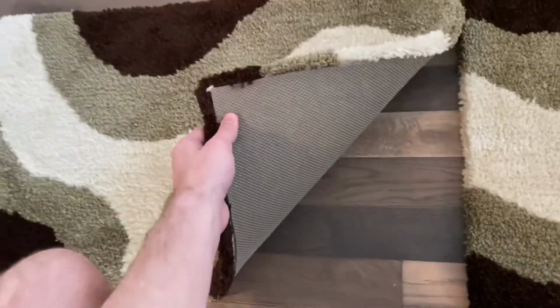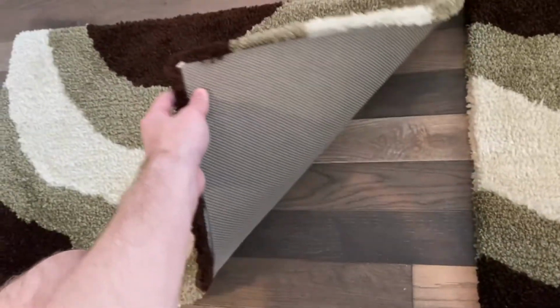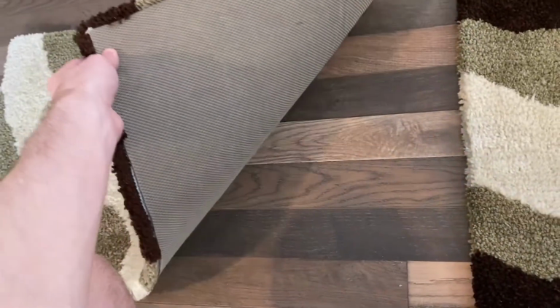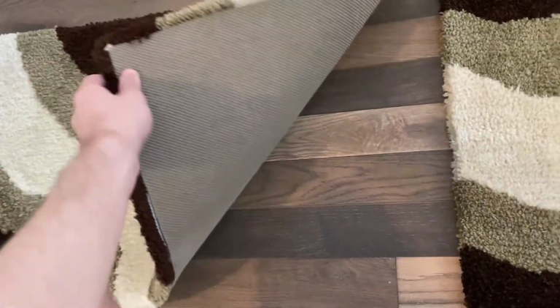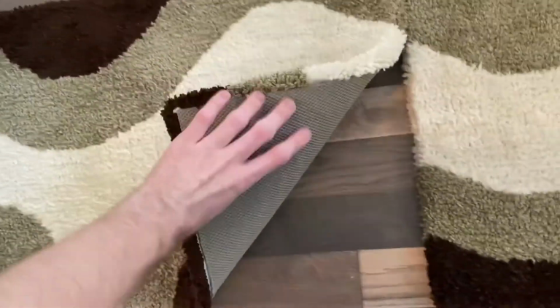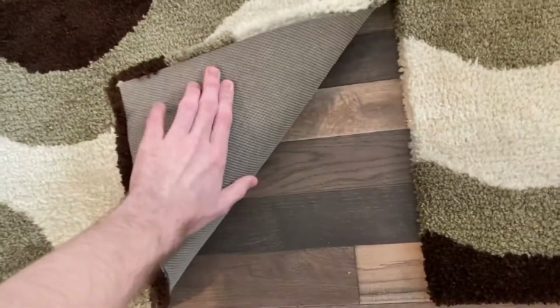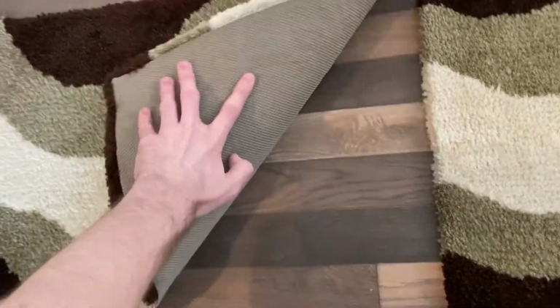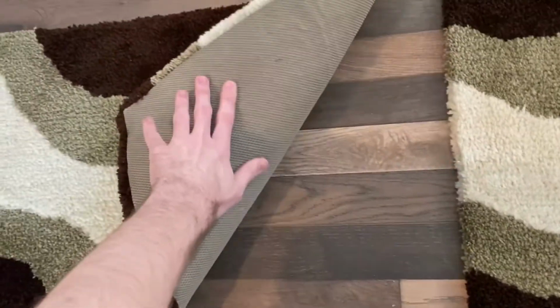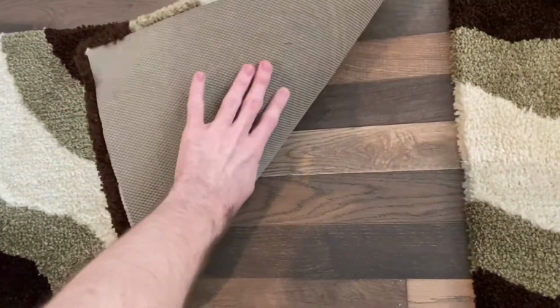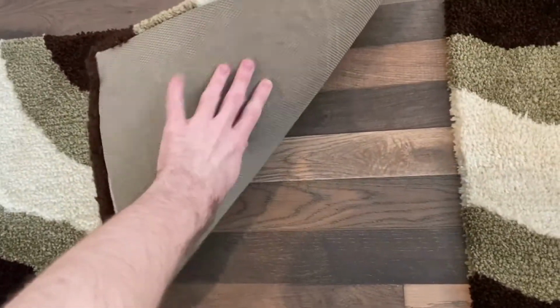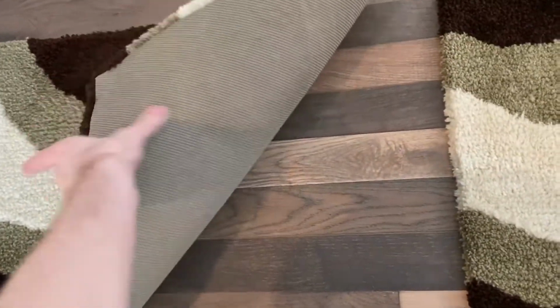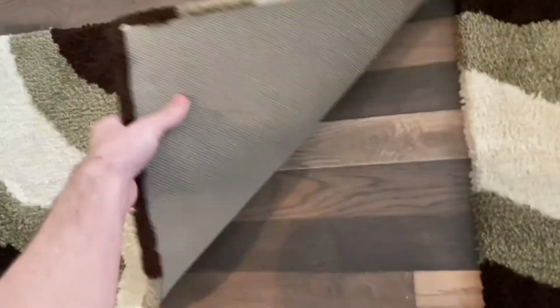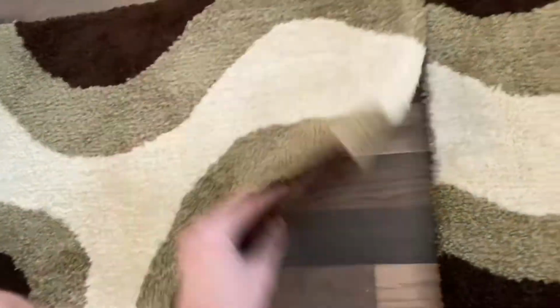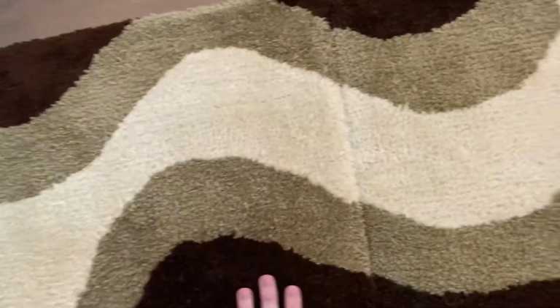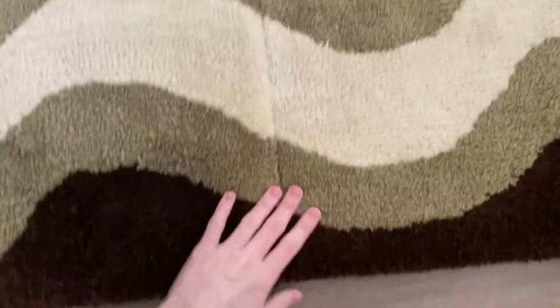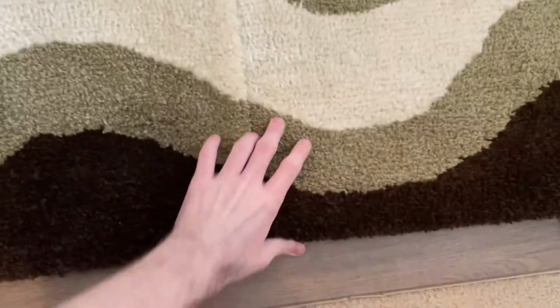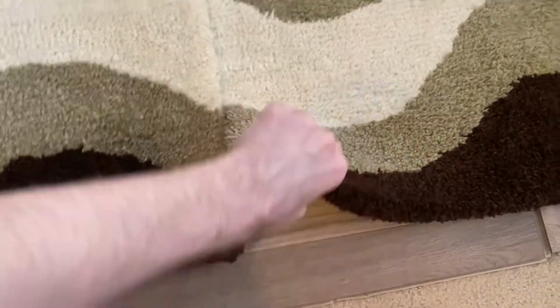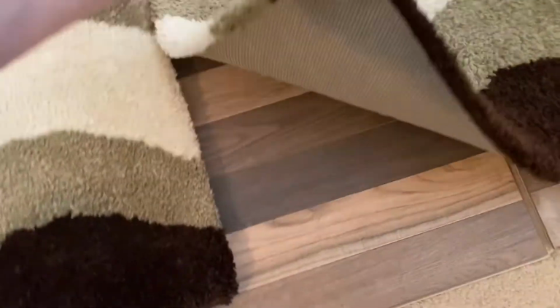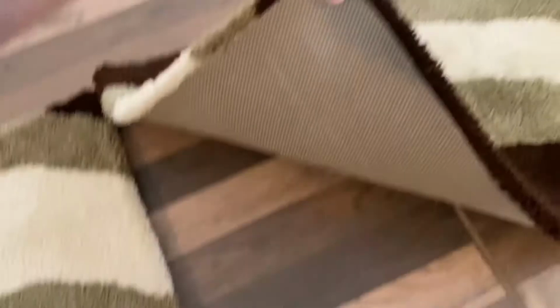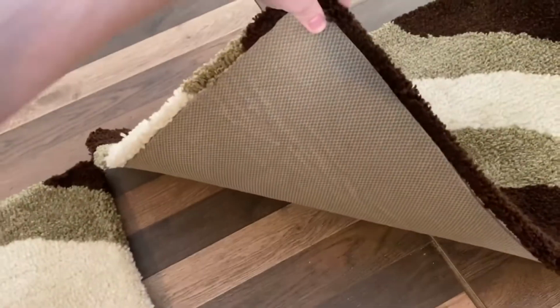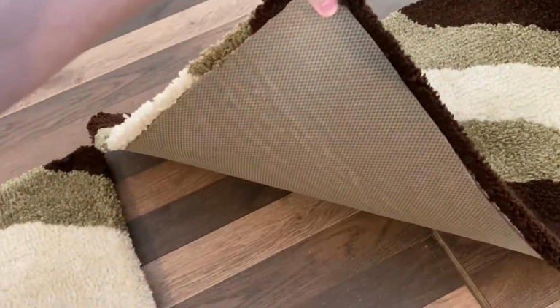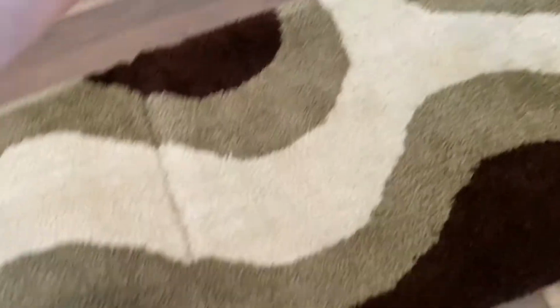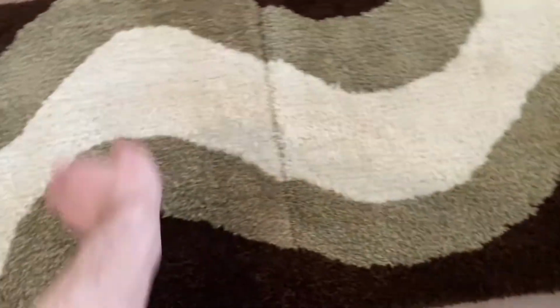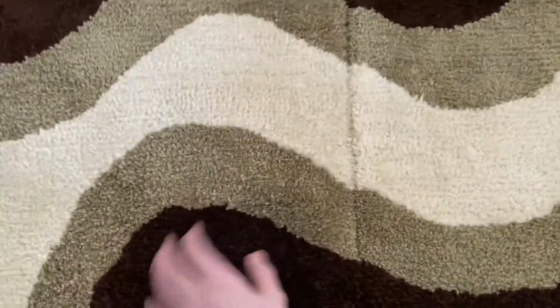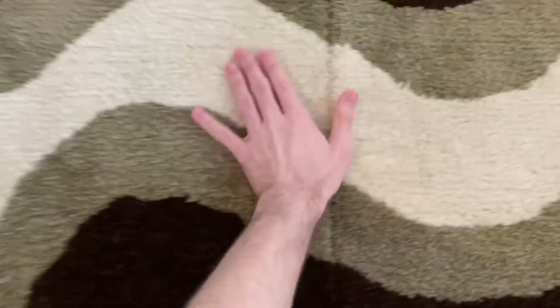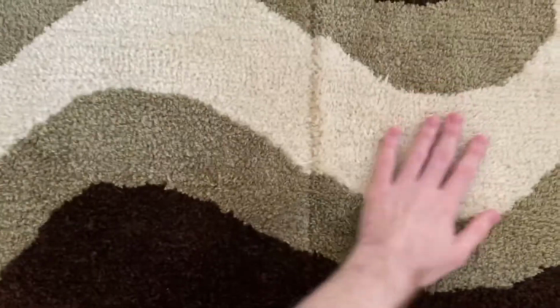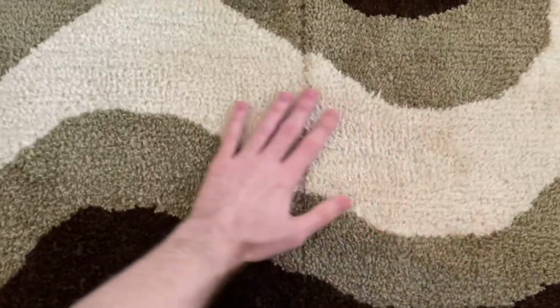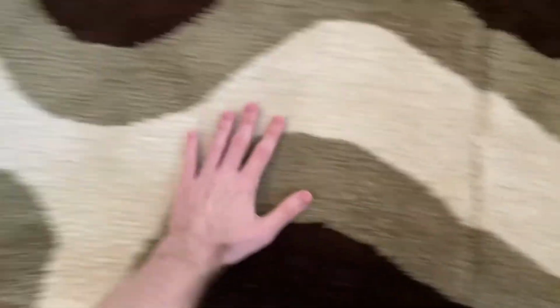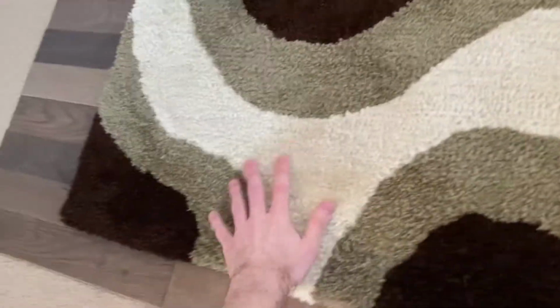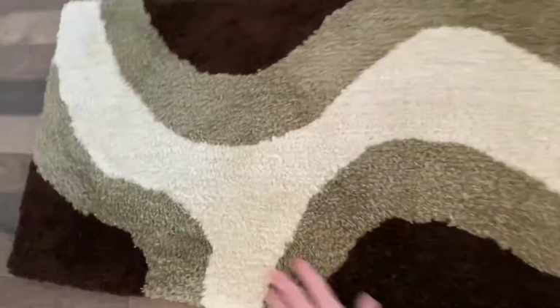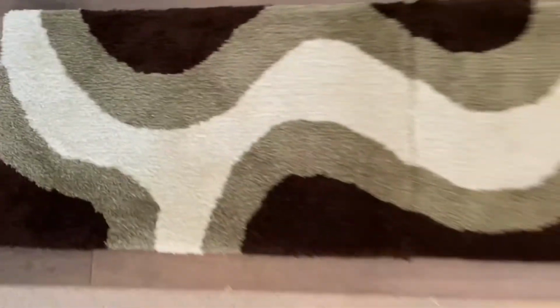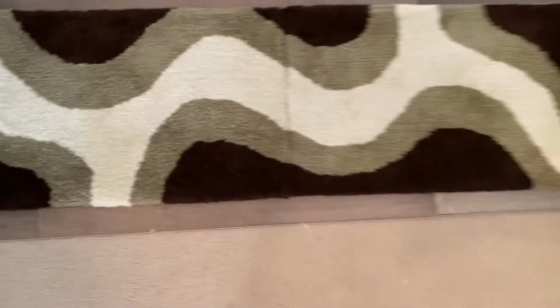They have this nice non-slip backing to them. And they're pretty thick, which you can hear right there. They're nice and soft. They're acrylic.